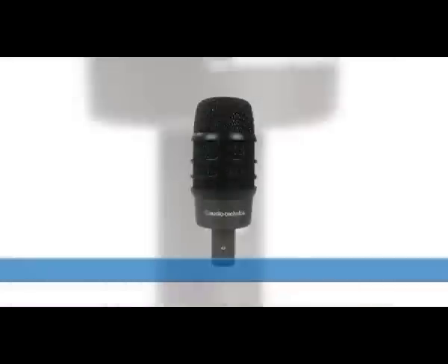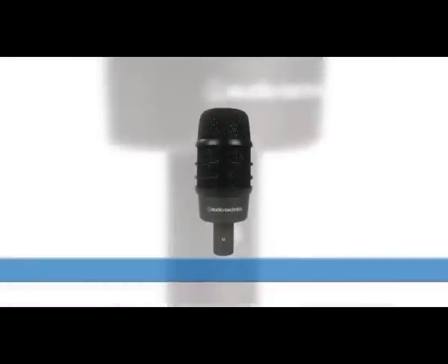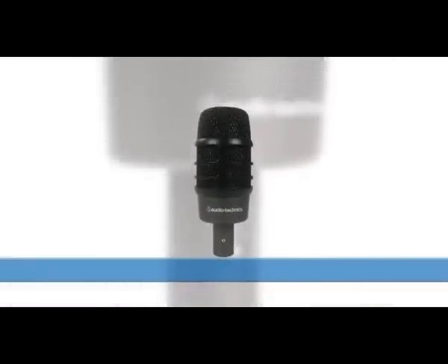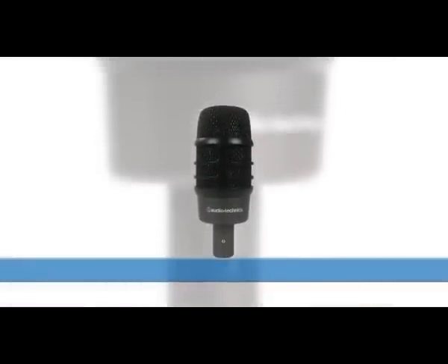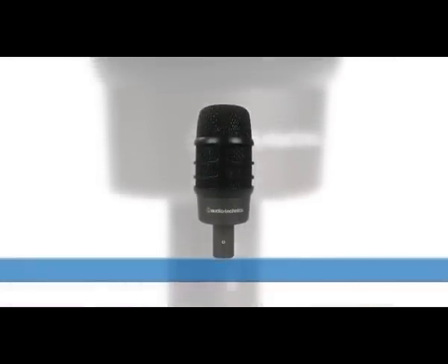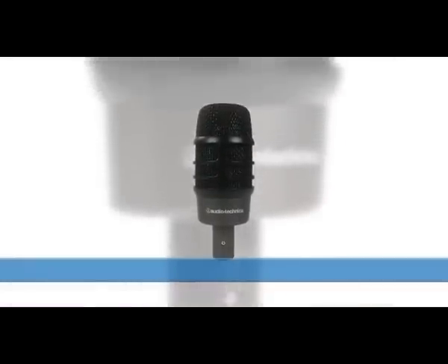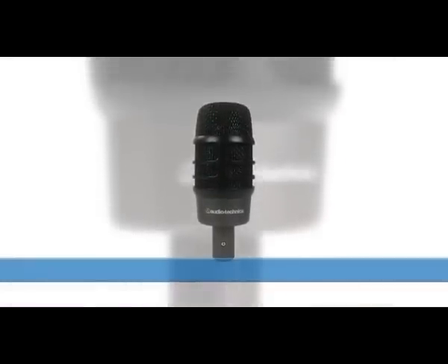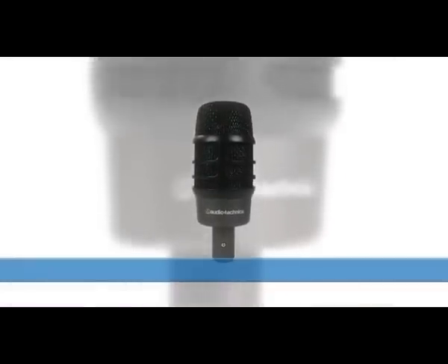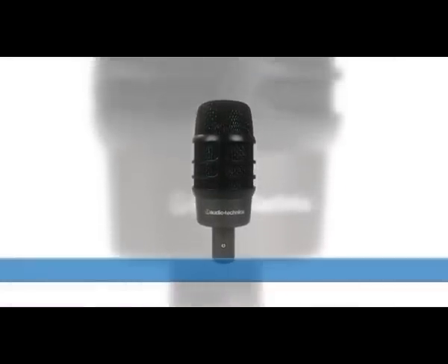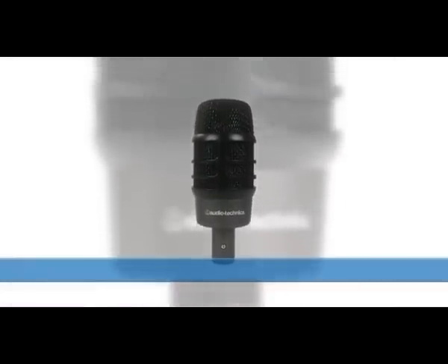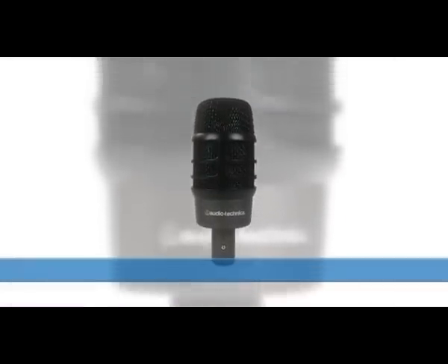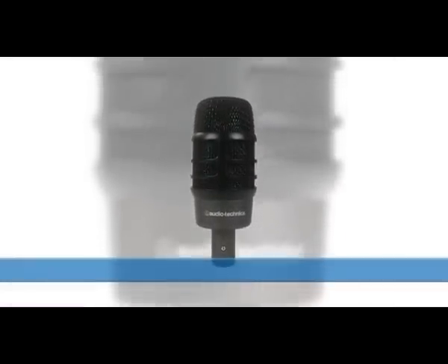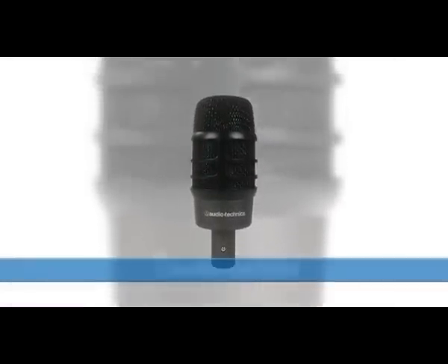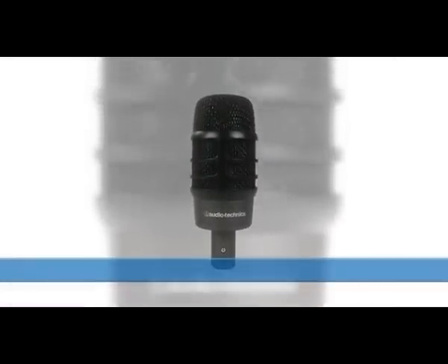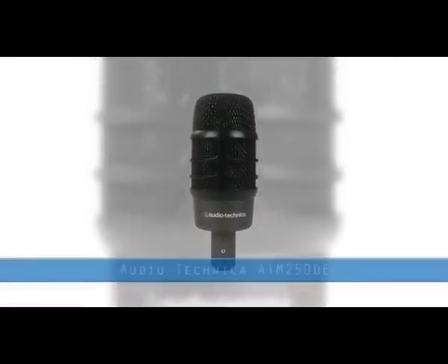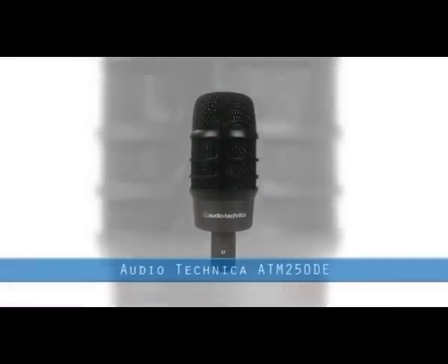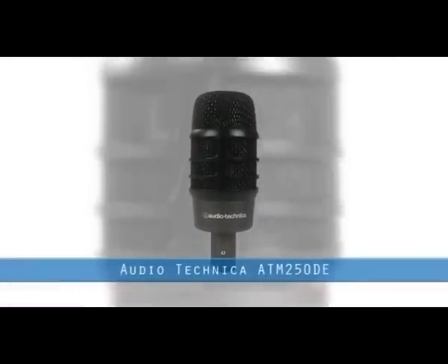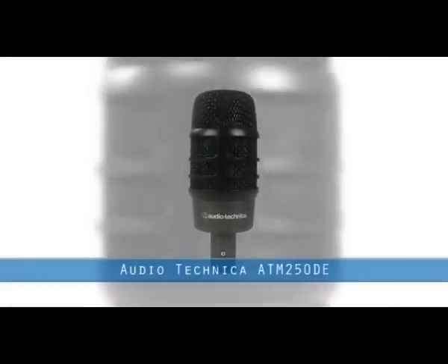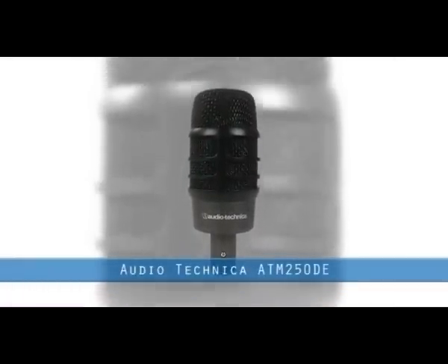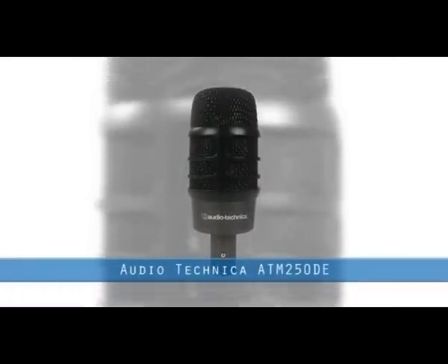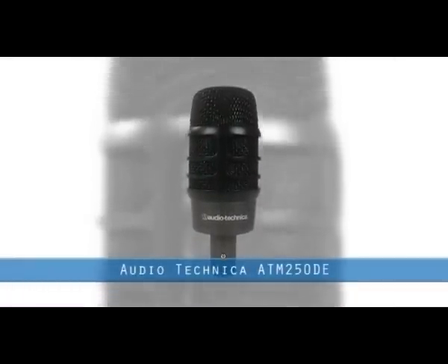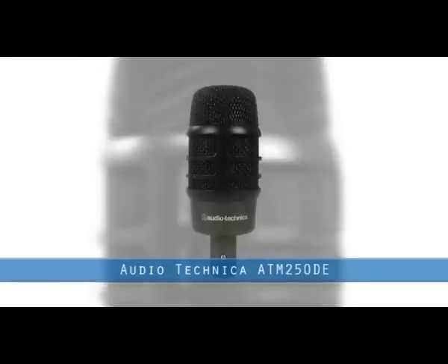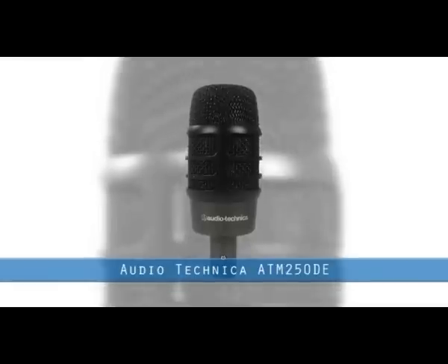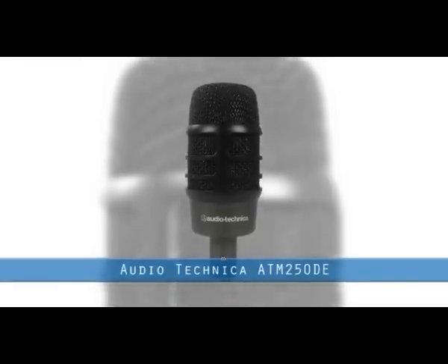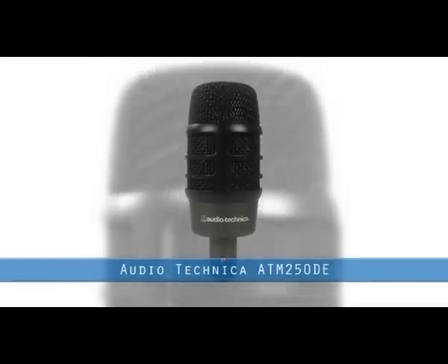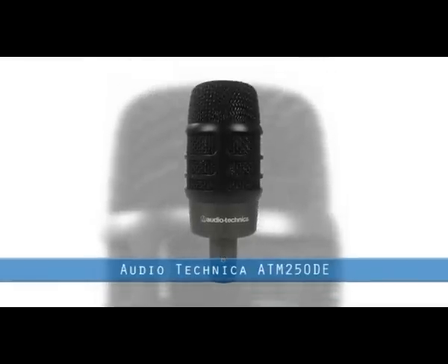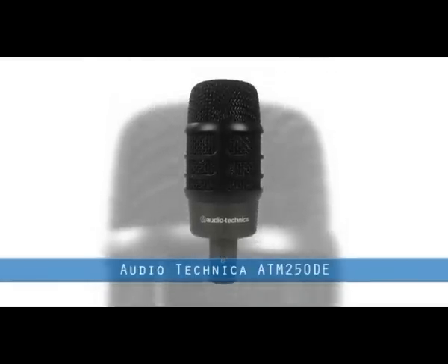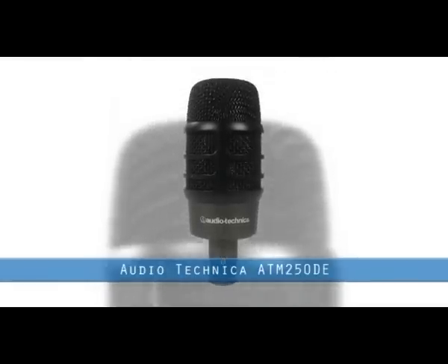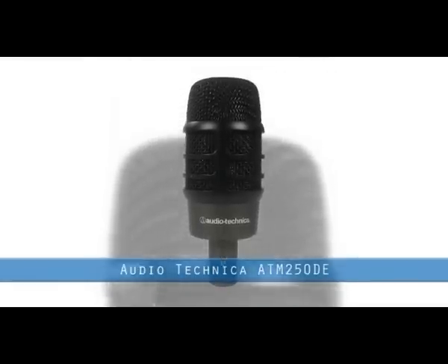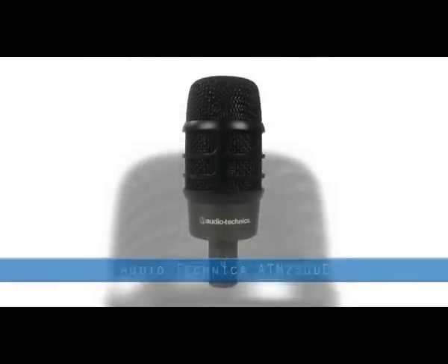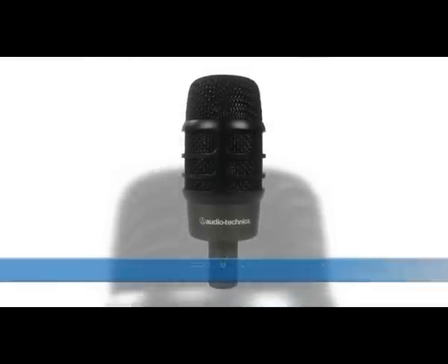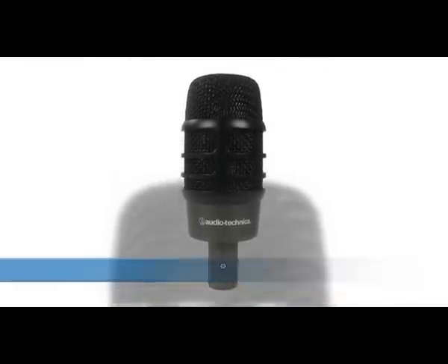Used by major touring artists such as Amy Winehouse, this remarkable dual-element microphone technology is unique to Audio-Technica and is now available at an exceptional price.